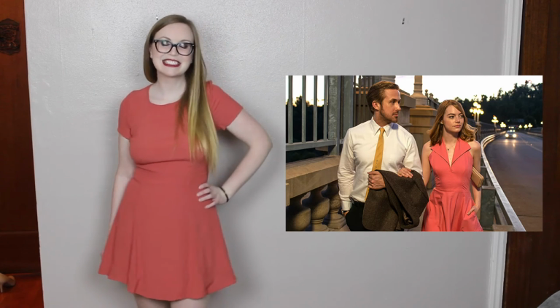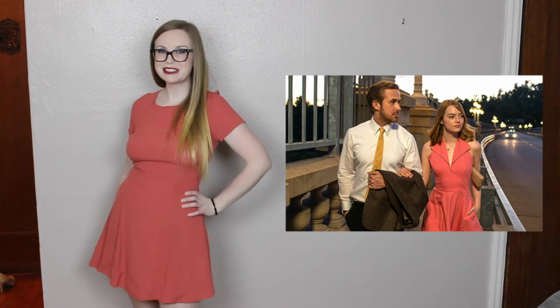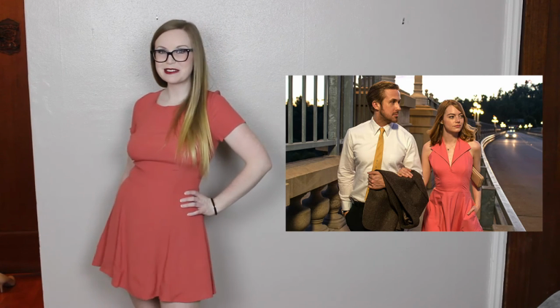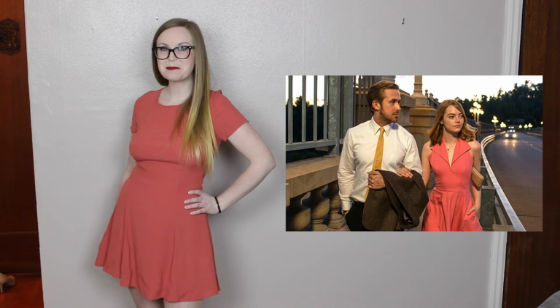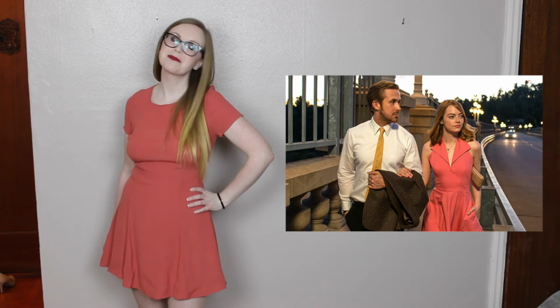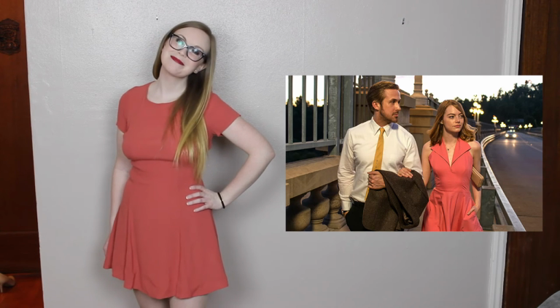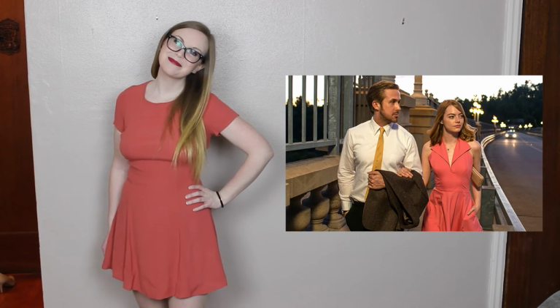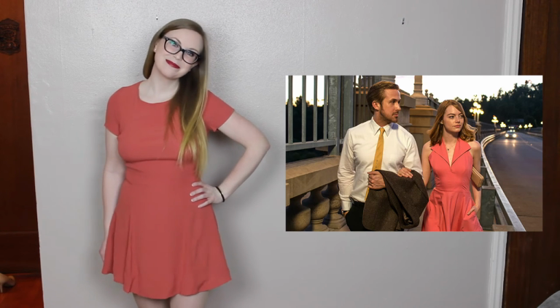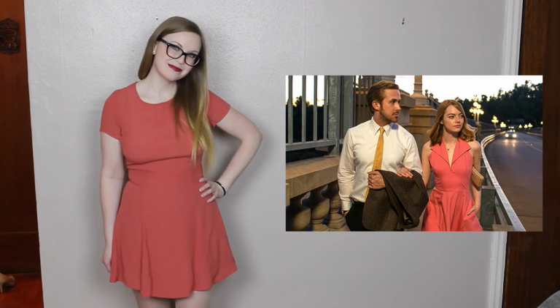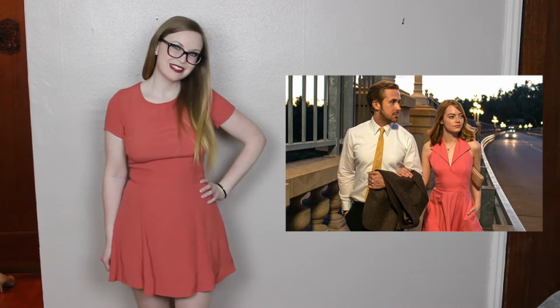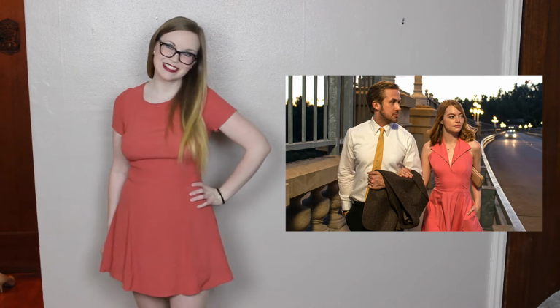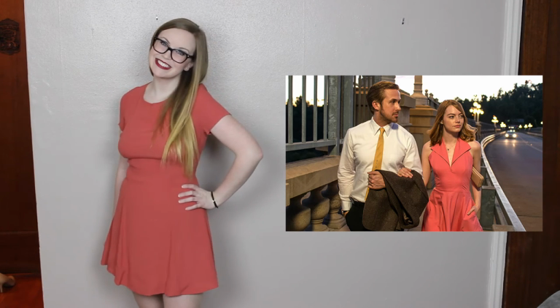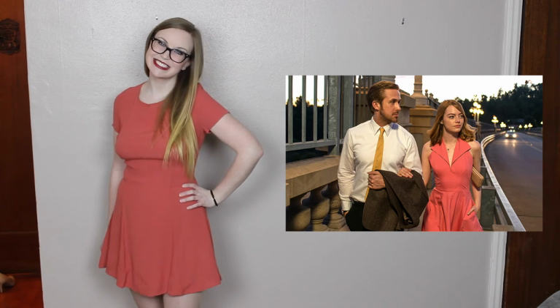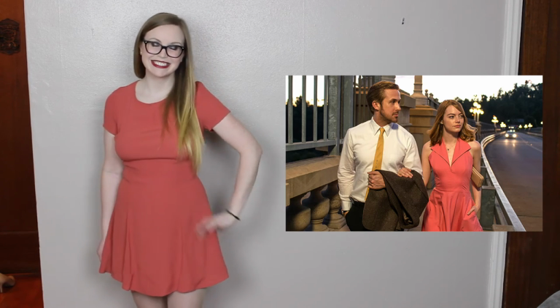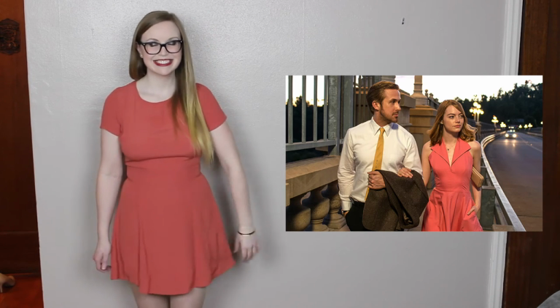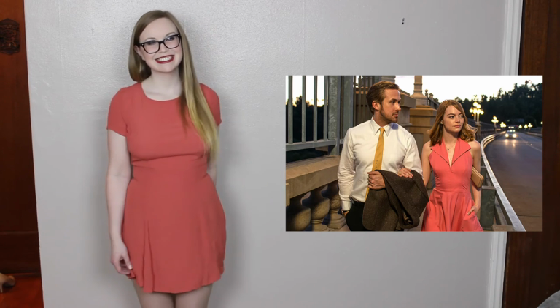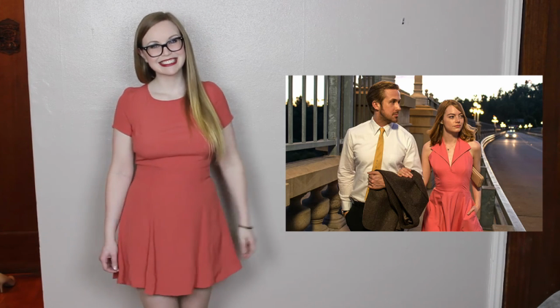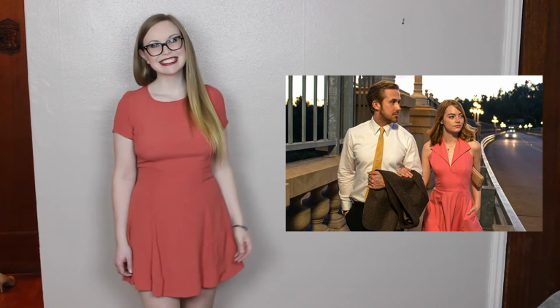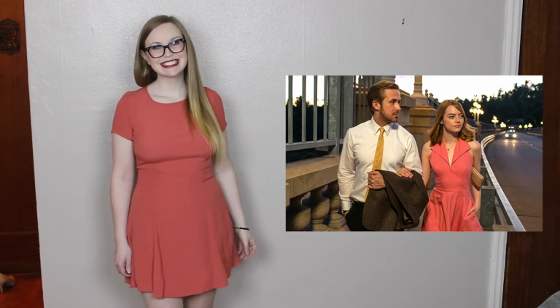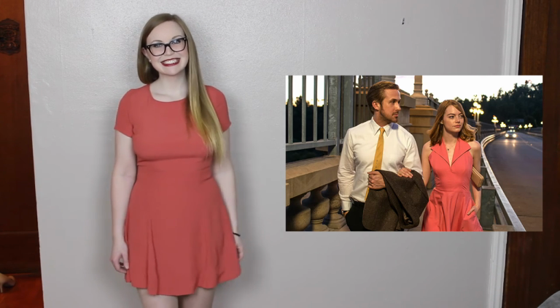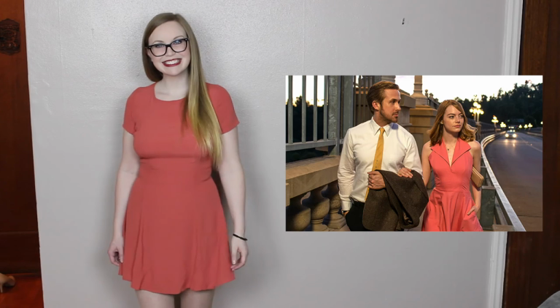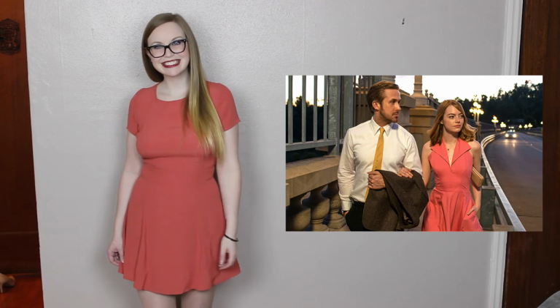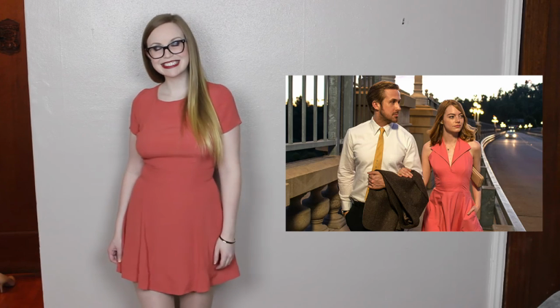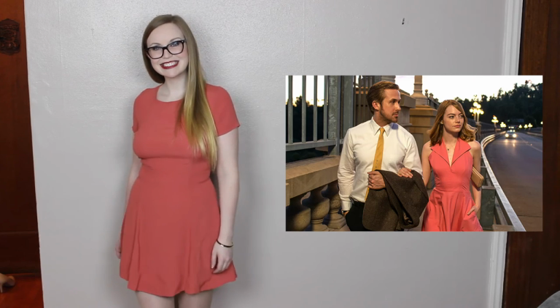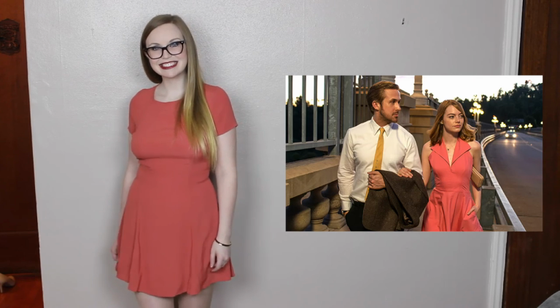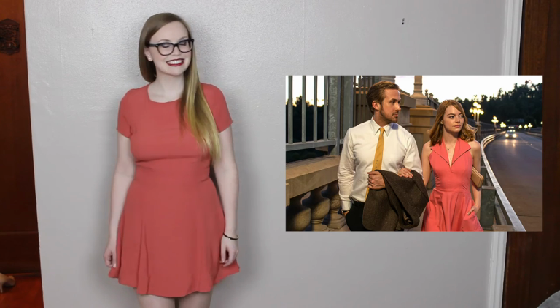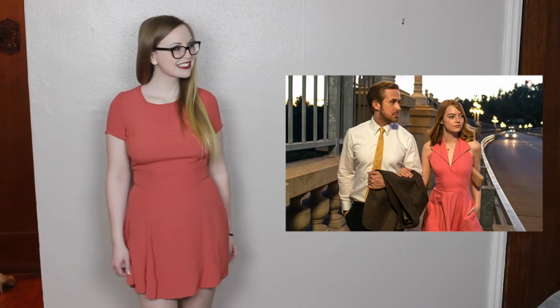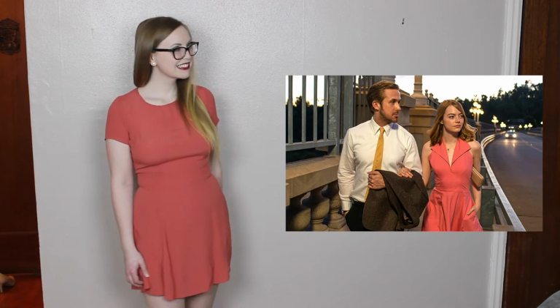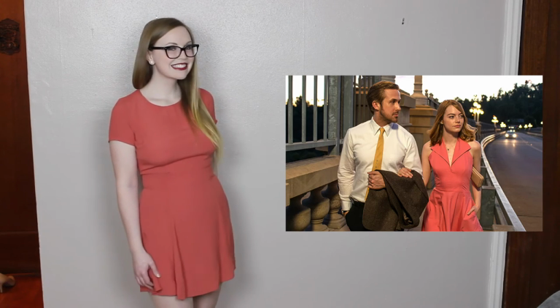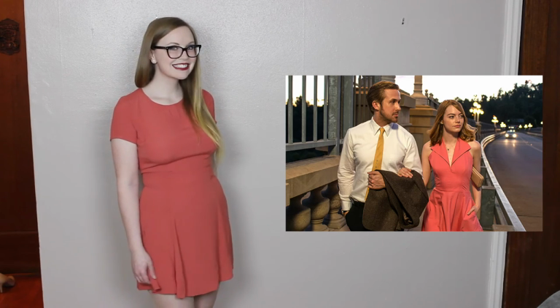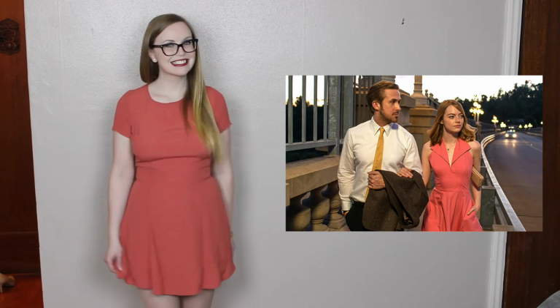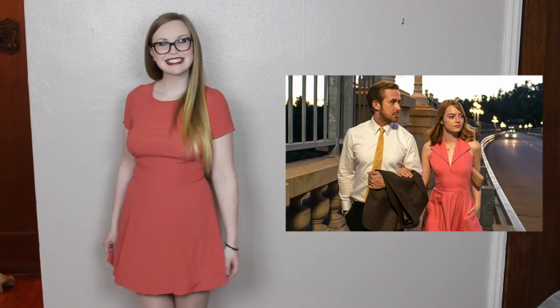I got this dress at Forever 21 as well. They had a really awesome selection of dresses that worked really well to match the La La Land style this year.